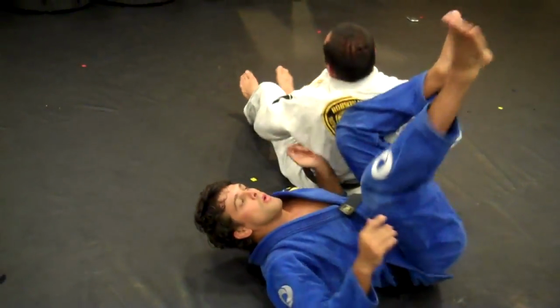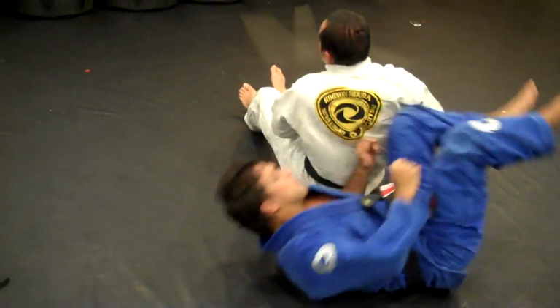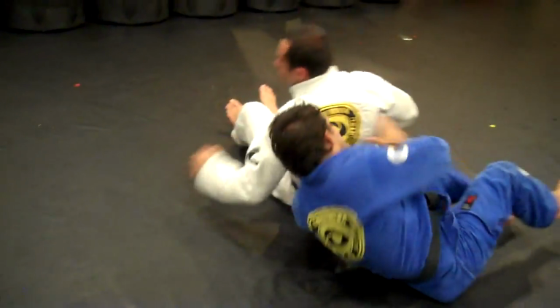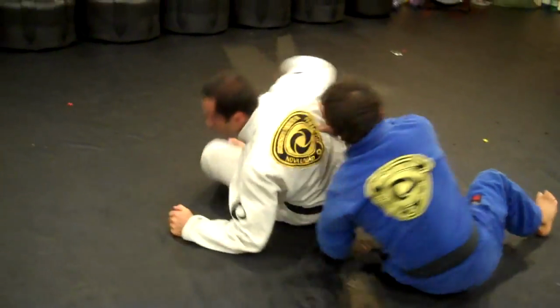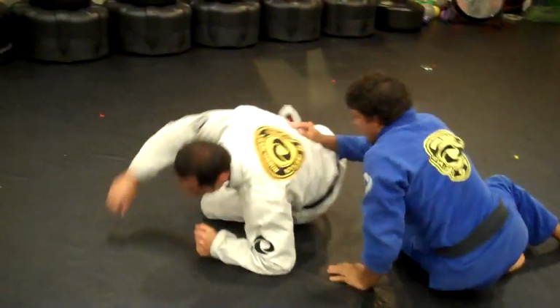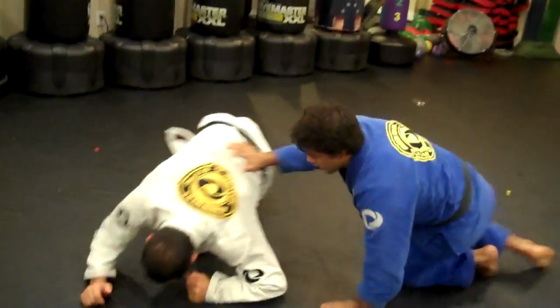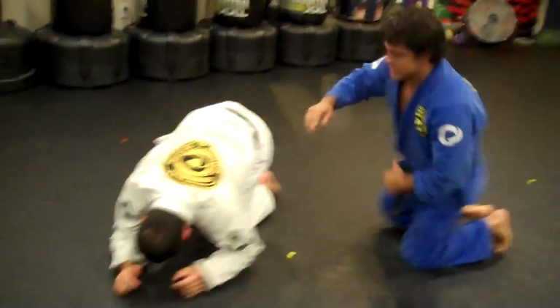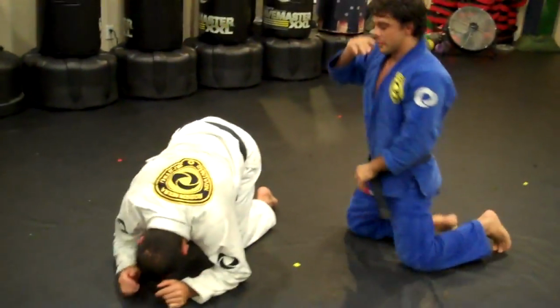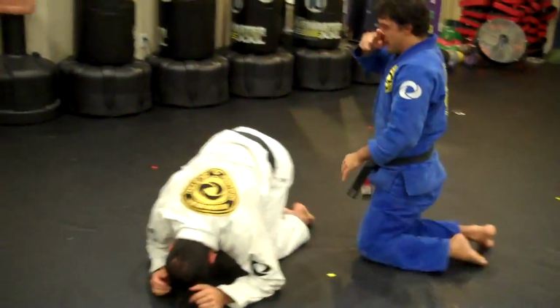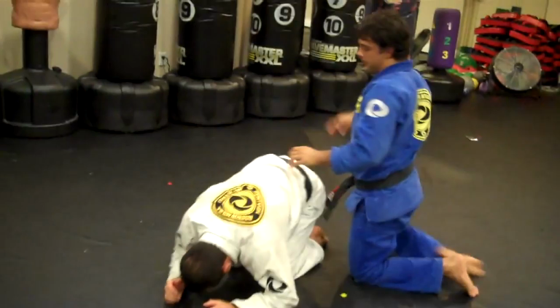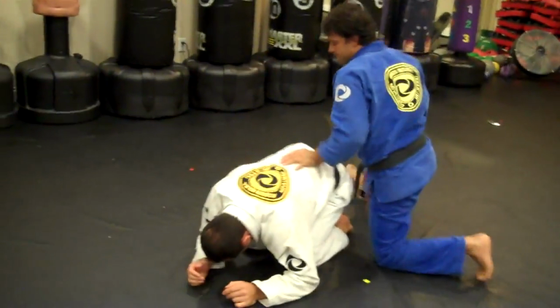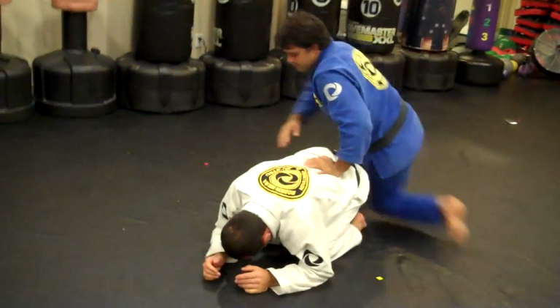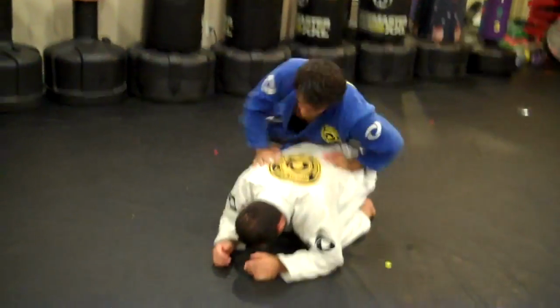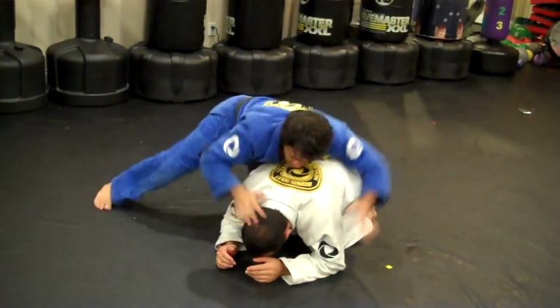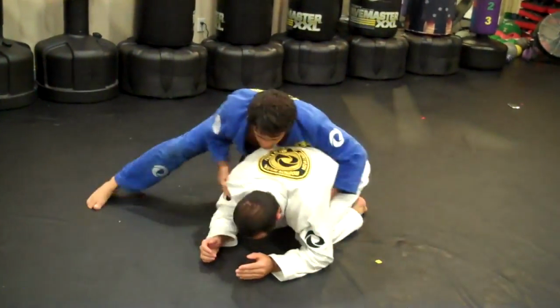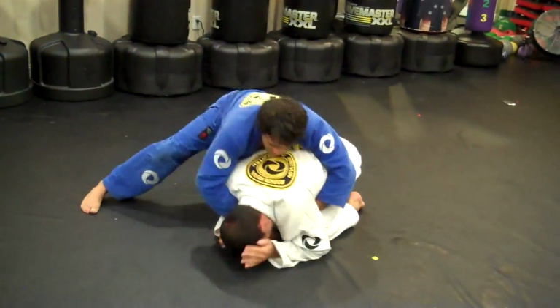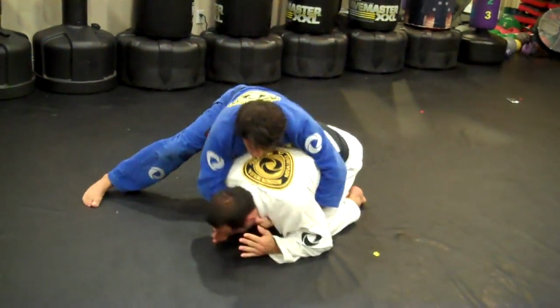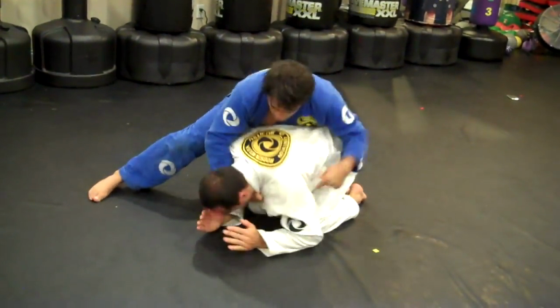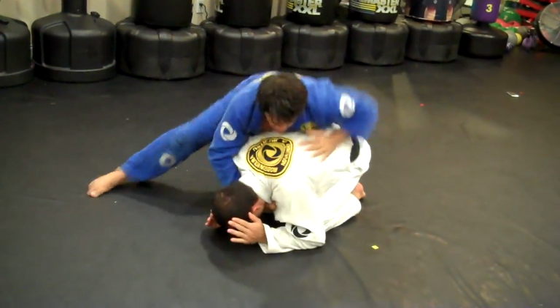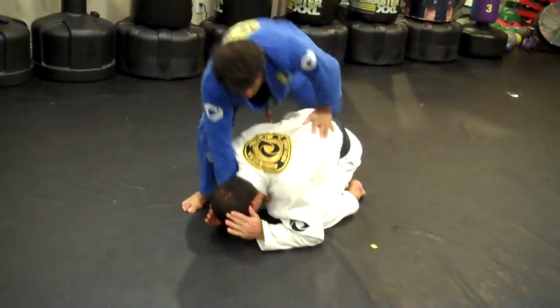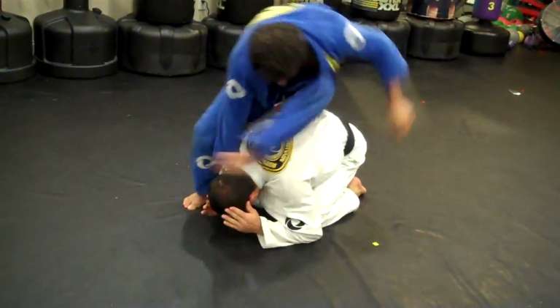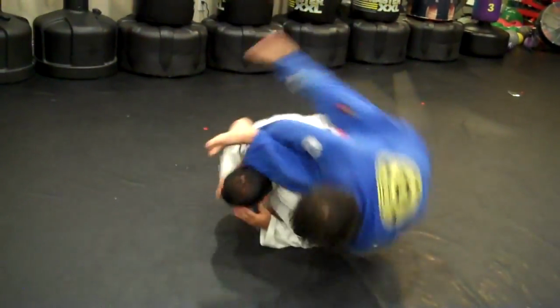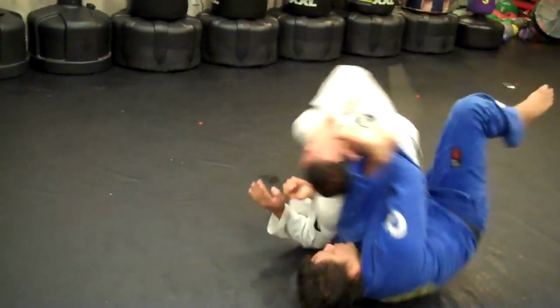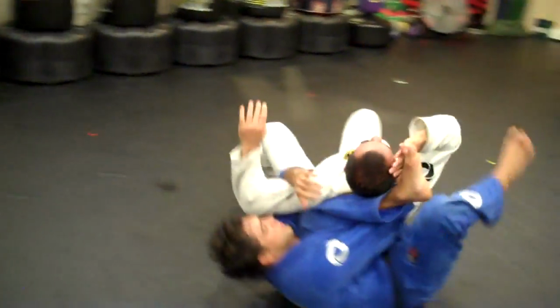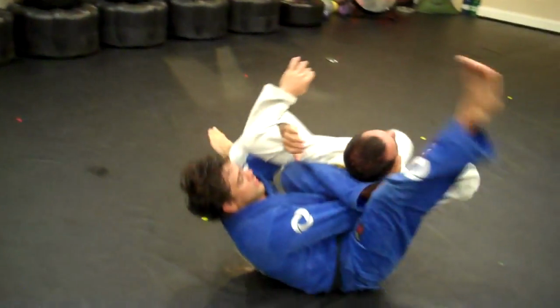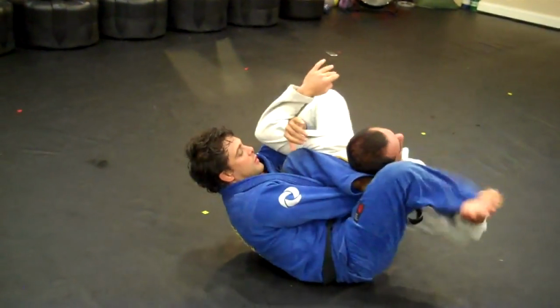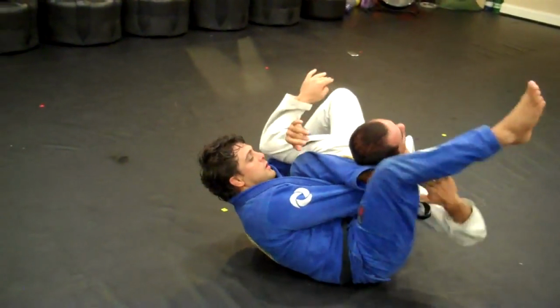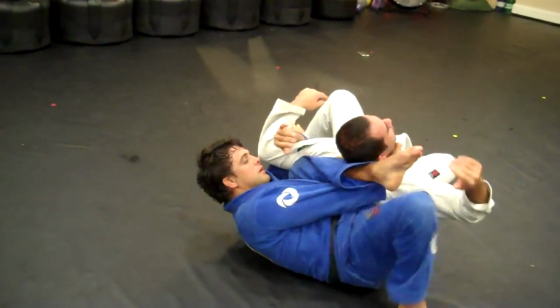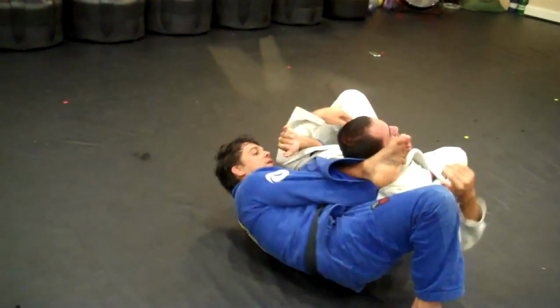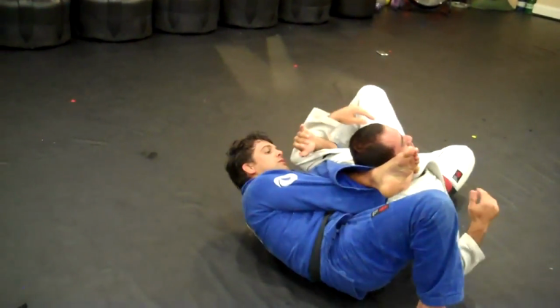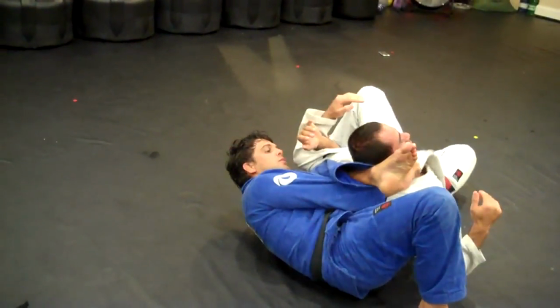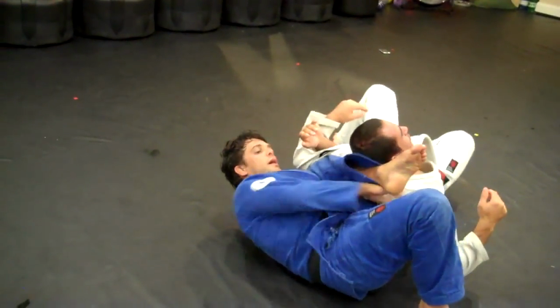One more time, guys — the technique is right here. Hands in, he locks it up. Step one, step two.